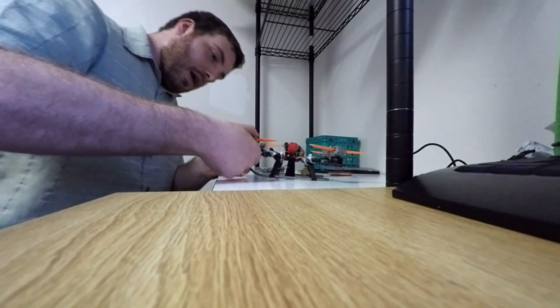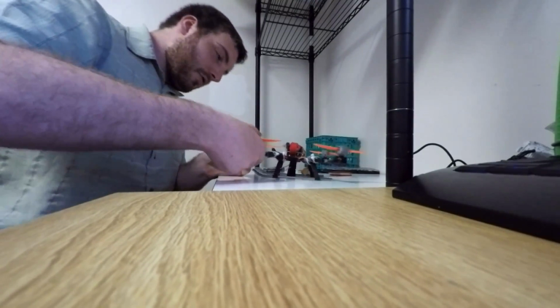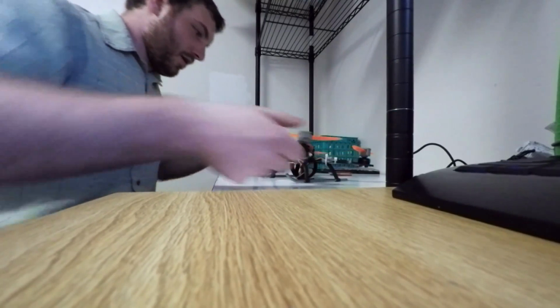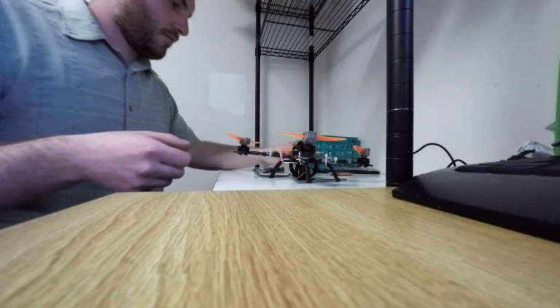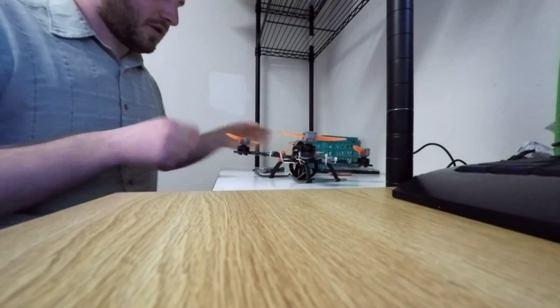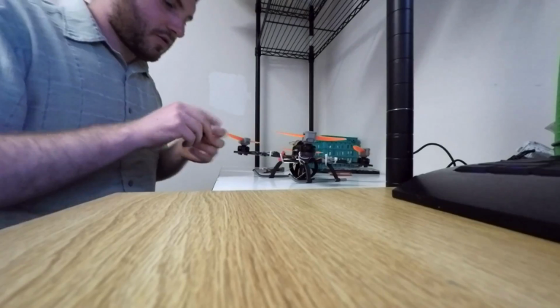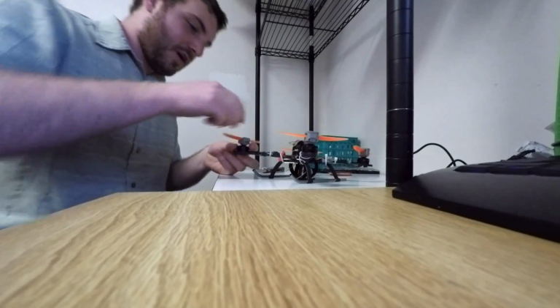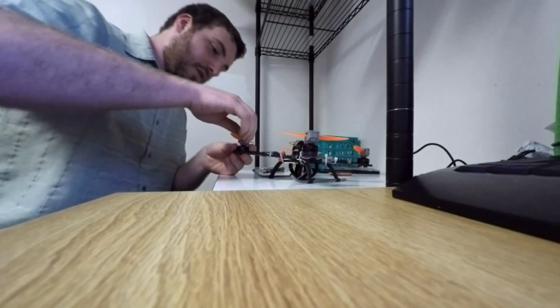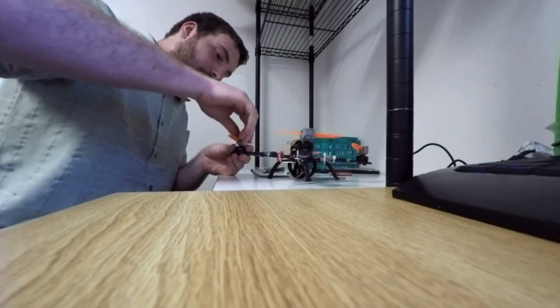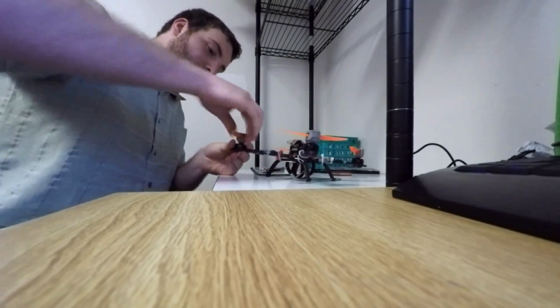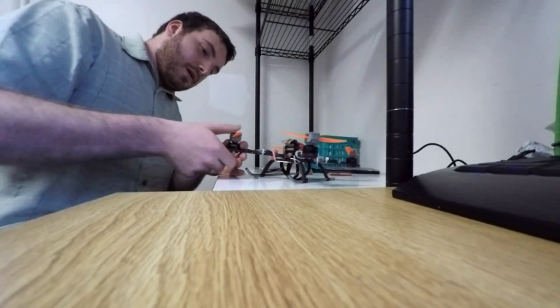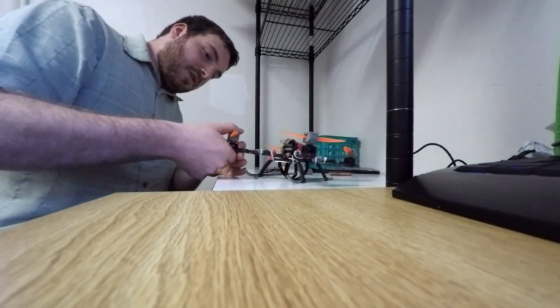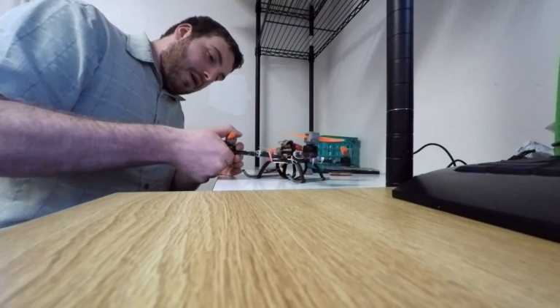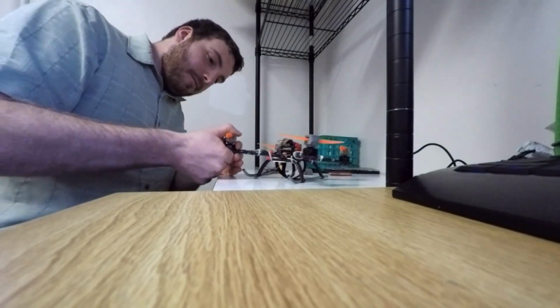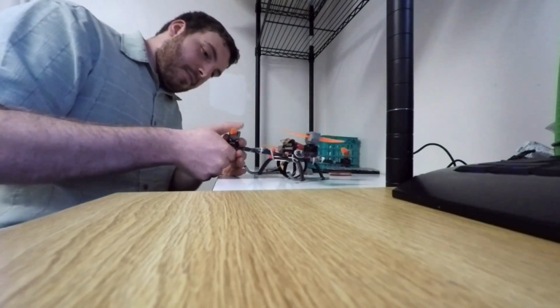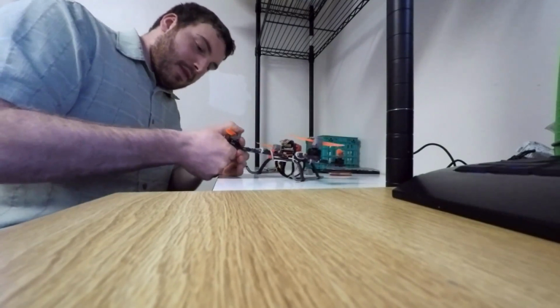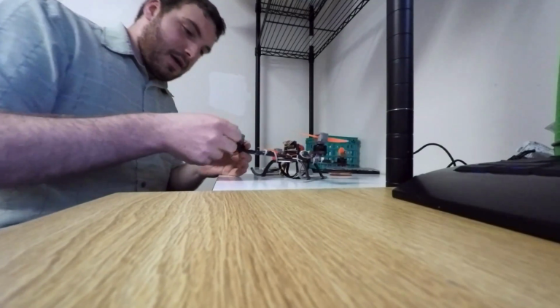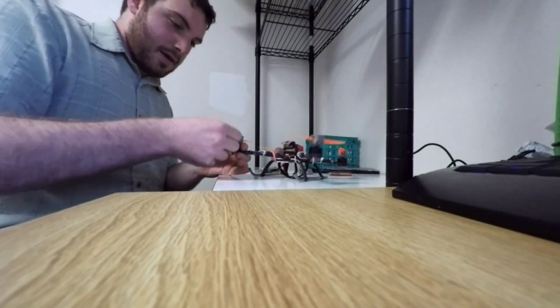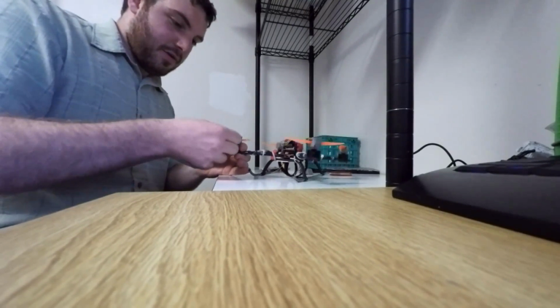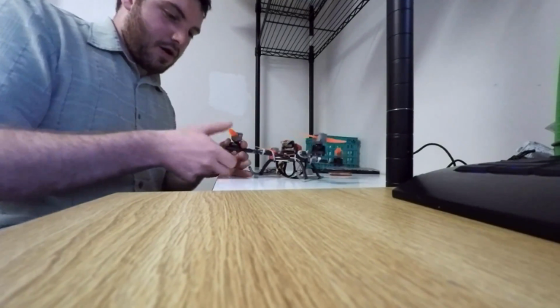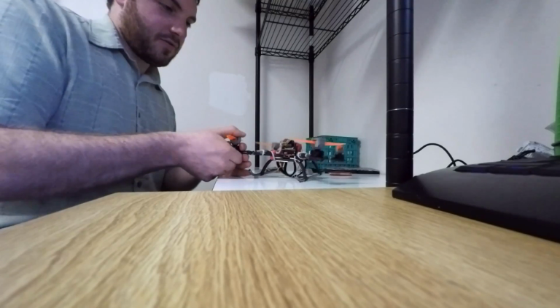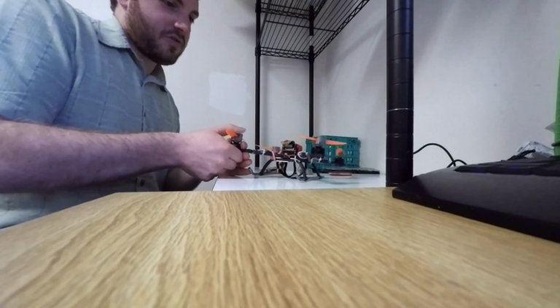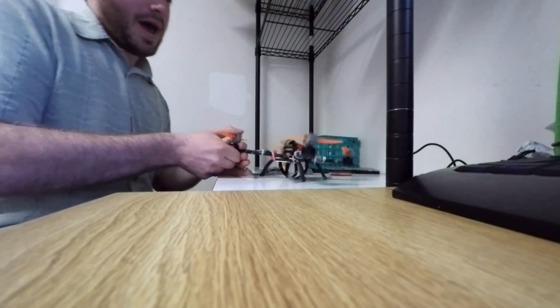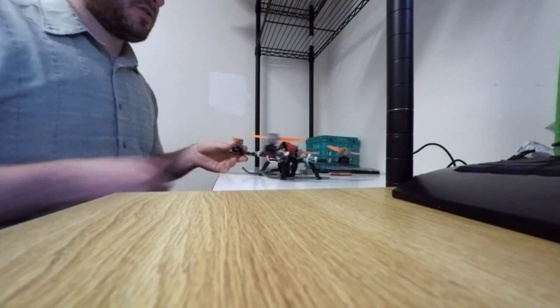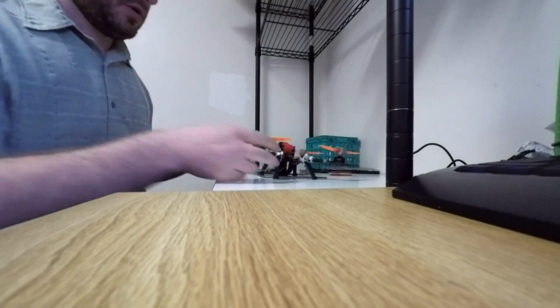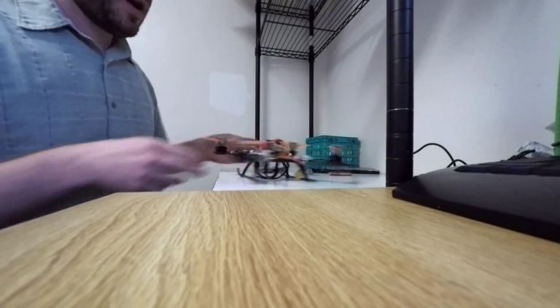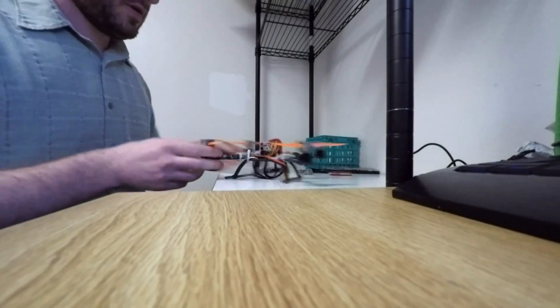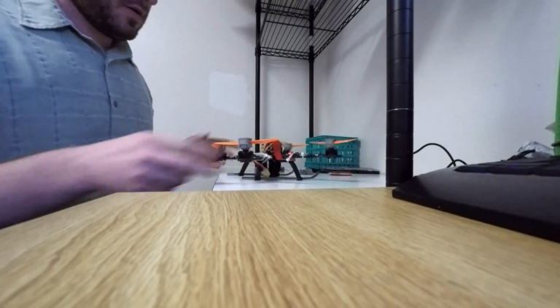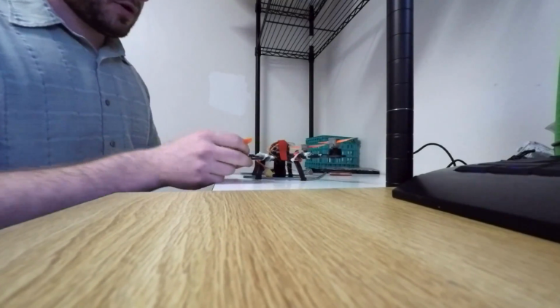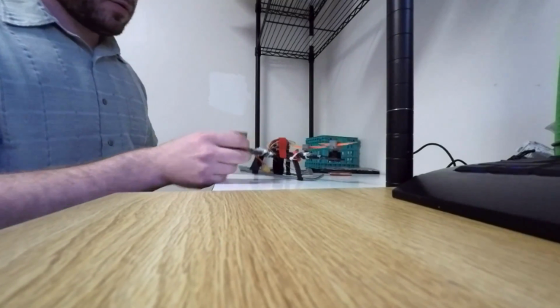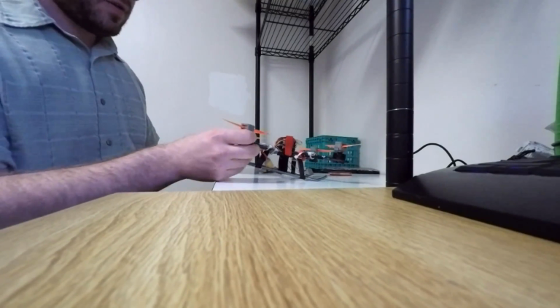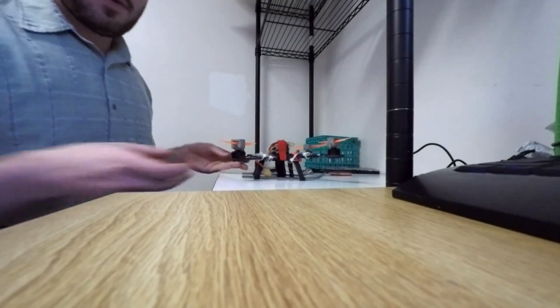I'm probably going to try to crash test these a little bit to see how resilient they are in terms of crashing and what happens to them when you do crash. So I'm going to go try these out in the field.